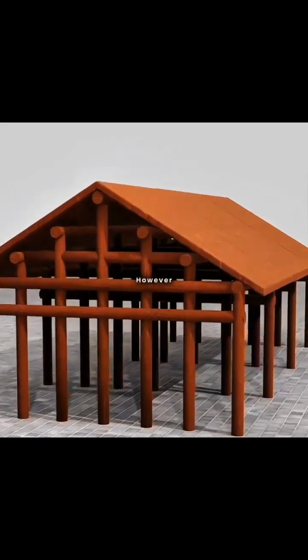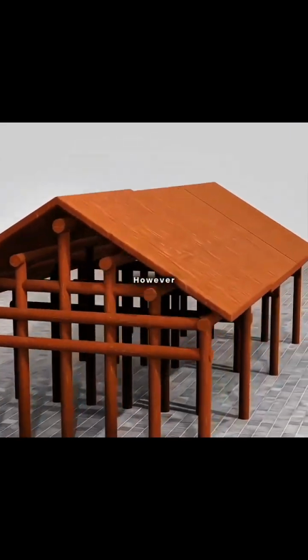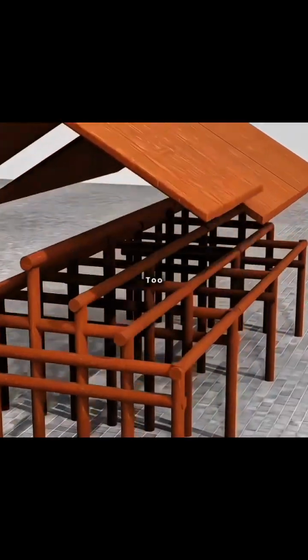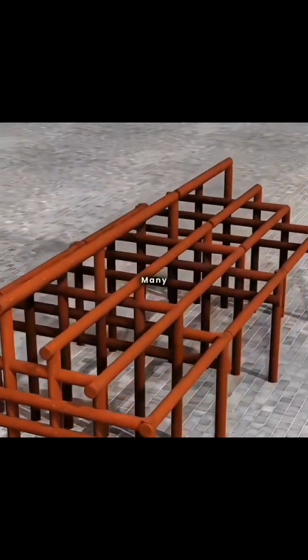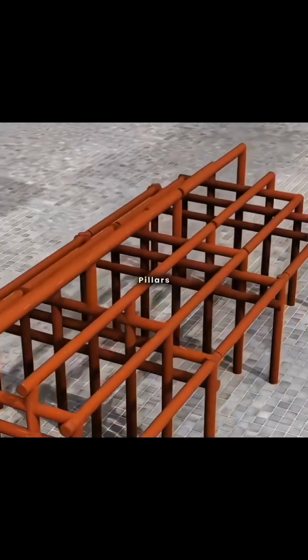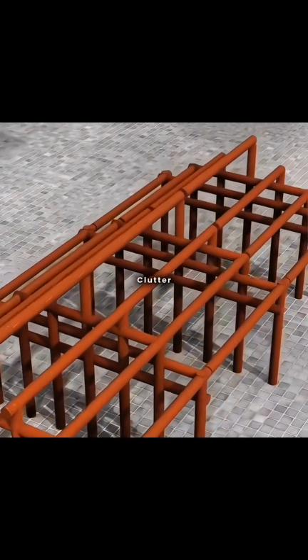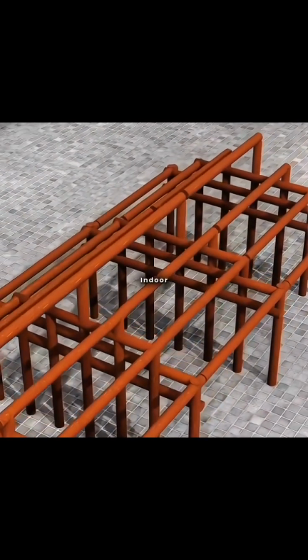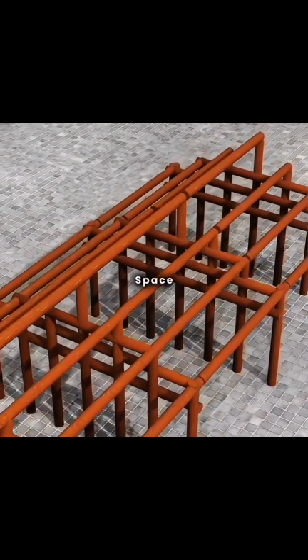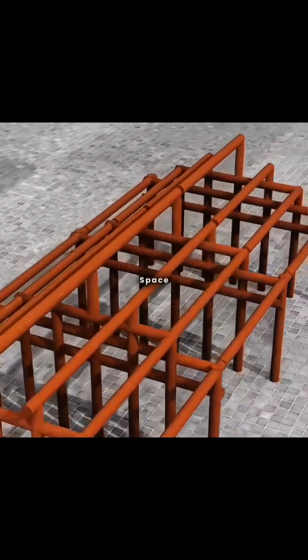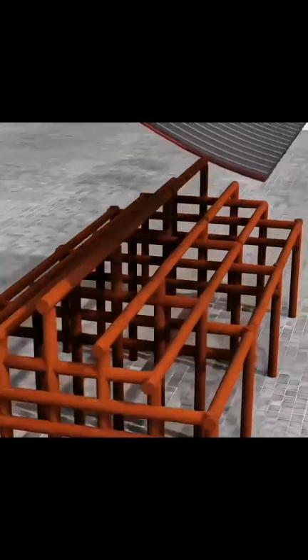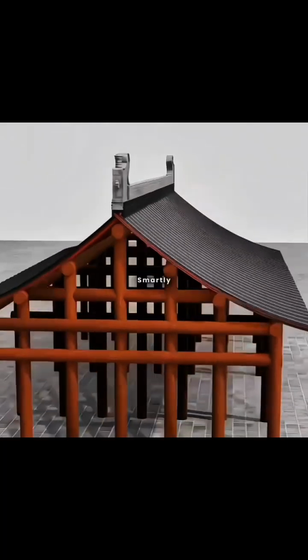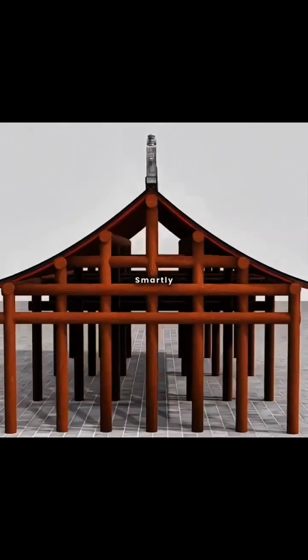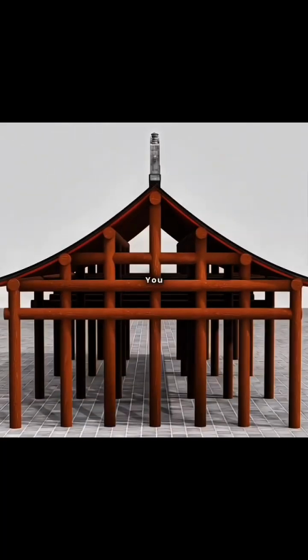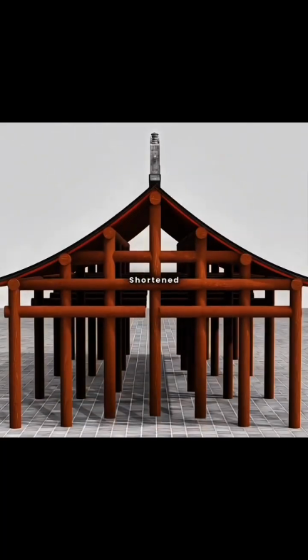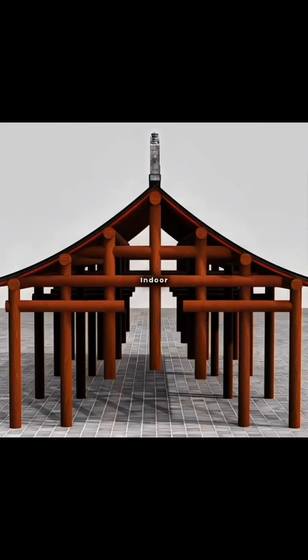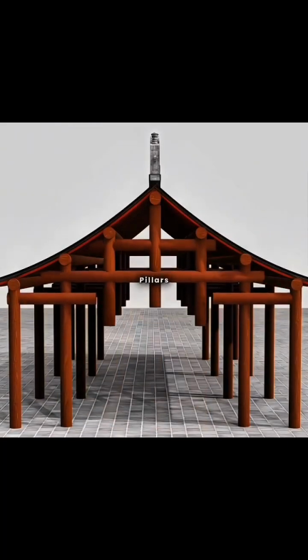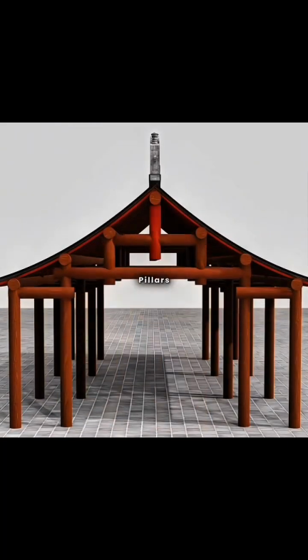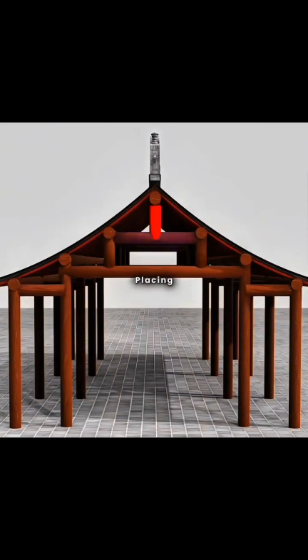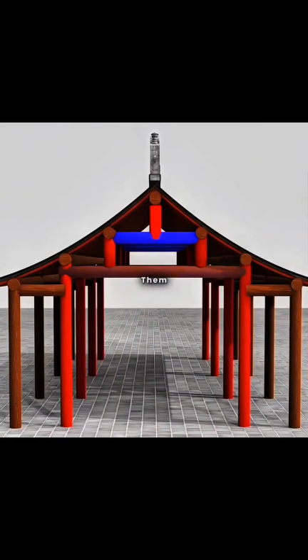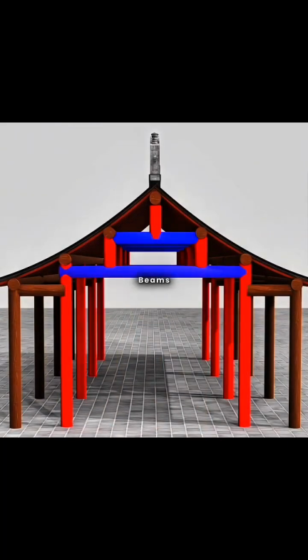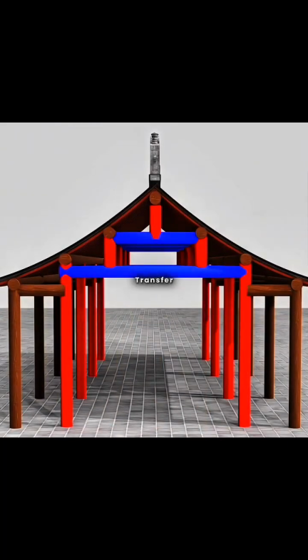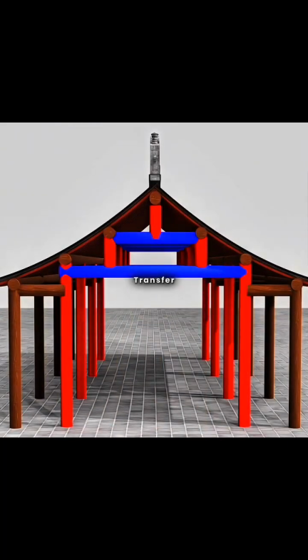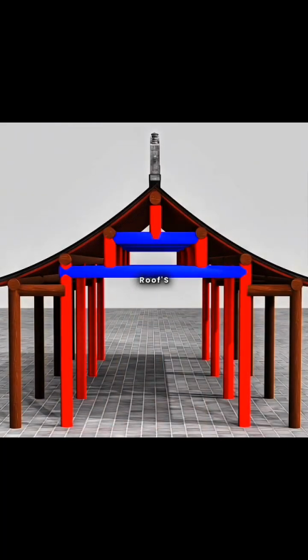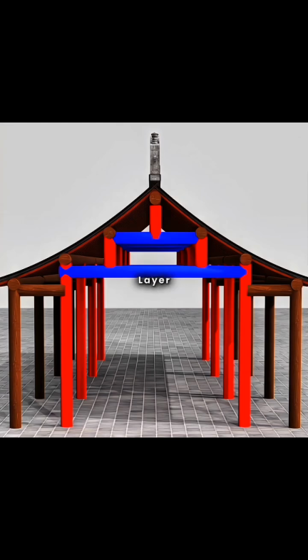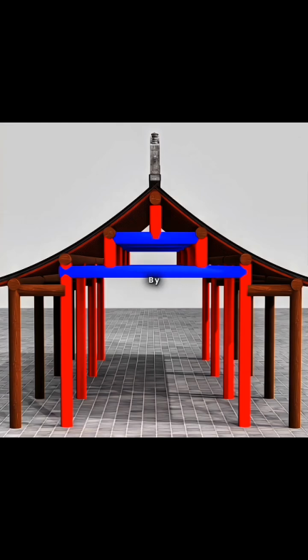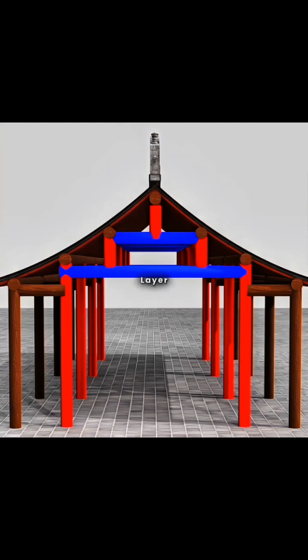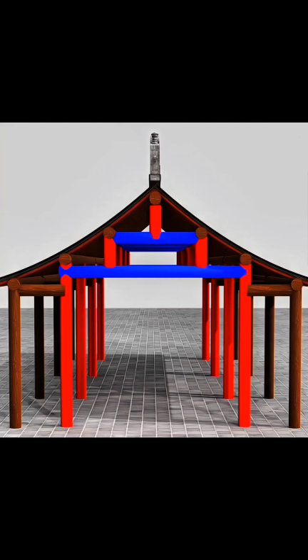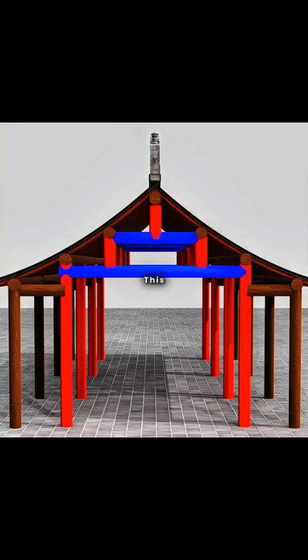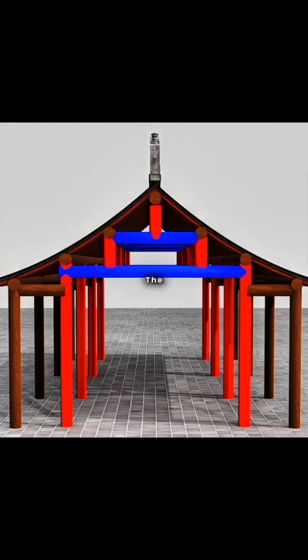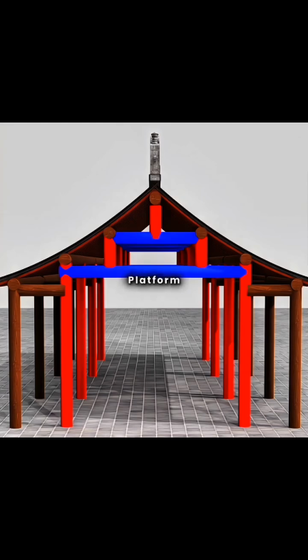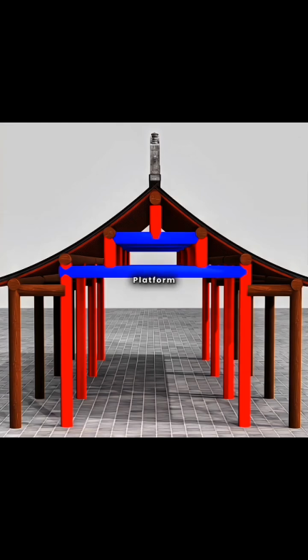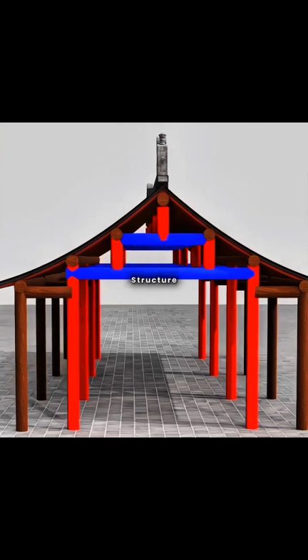However, too many pillars clutter the indoor space. Smartly, you shortened the indoor pillars, placing them on beams to transfer the roof's weight layer by layer. This is the beam platform structure.